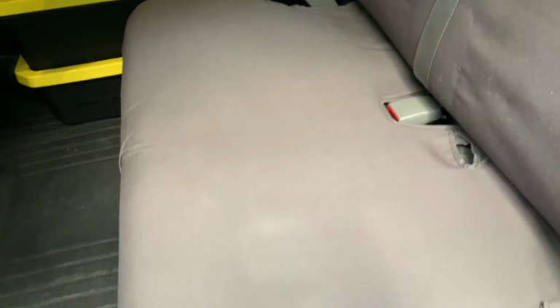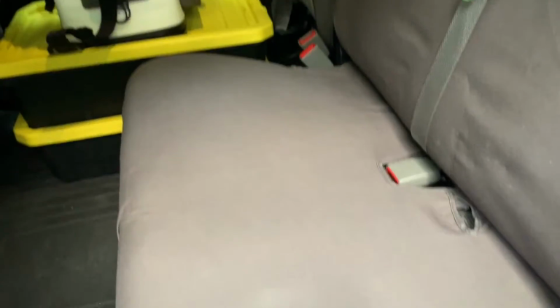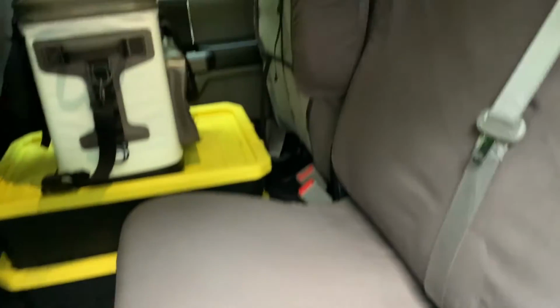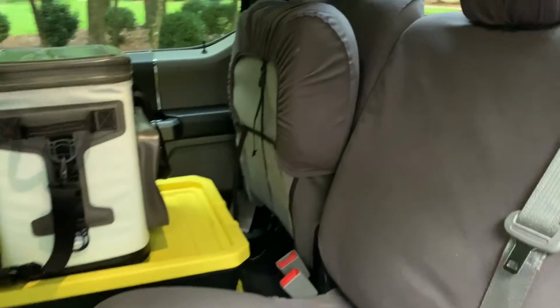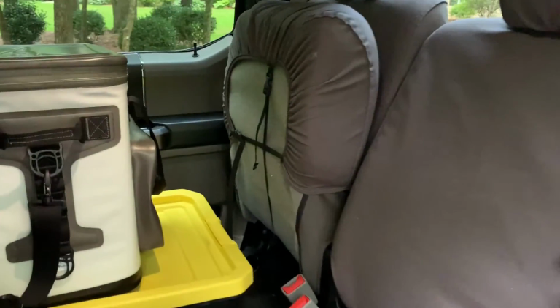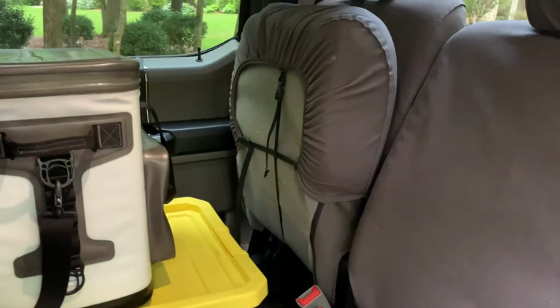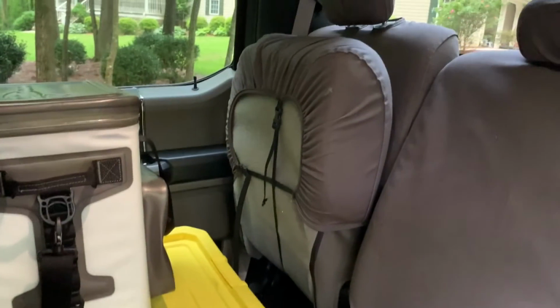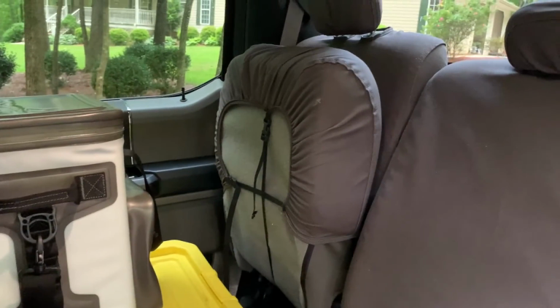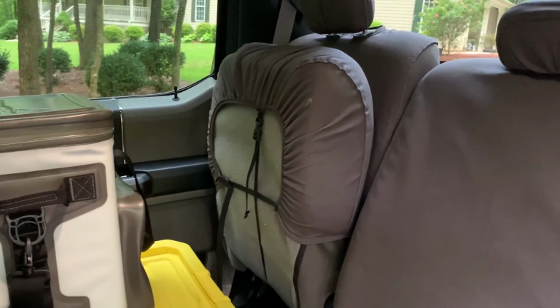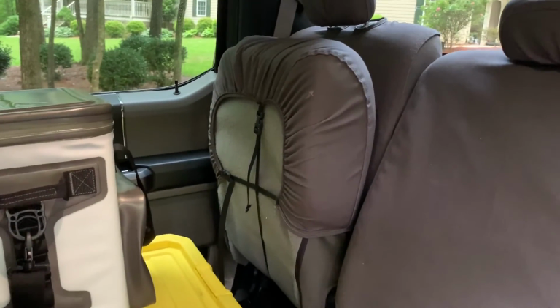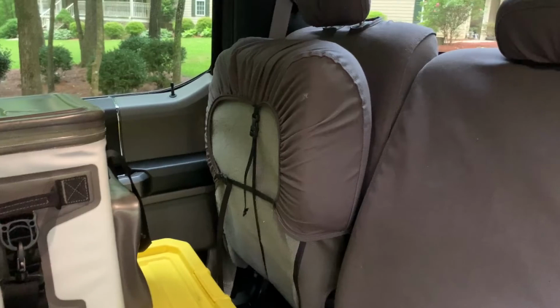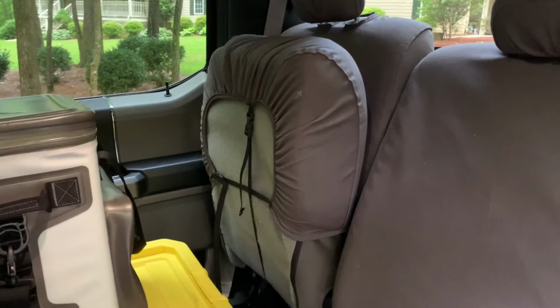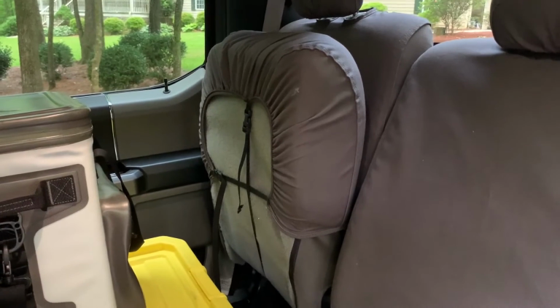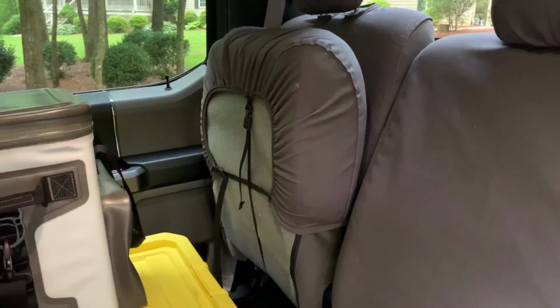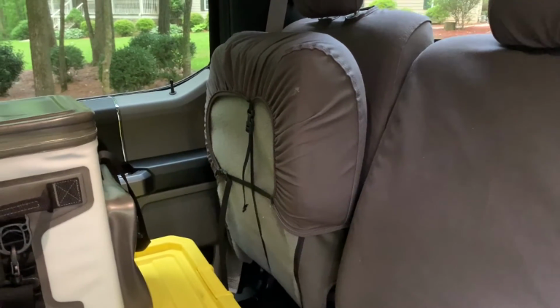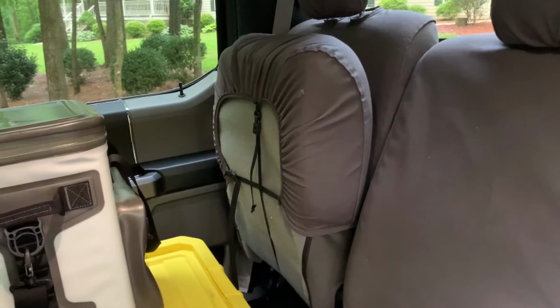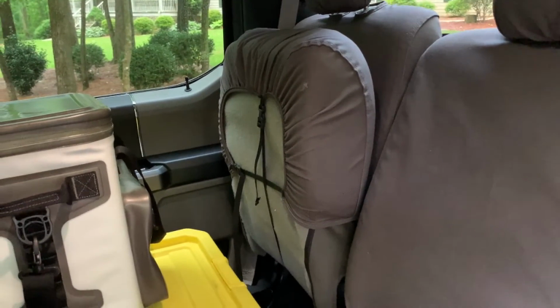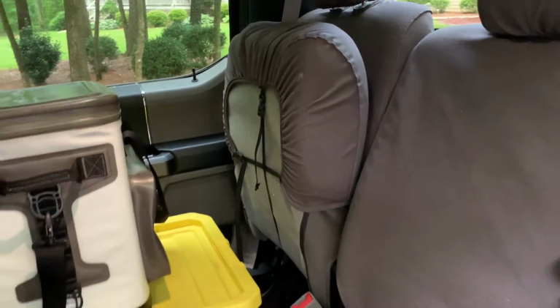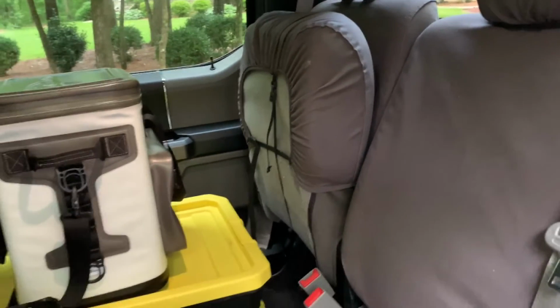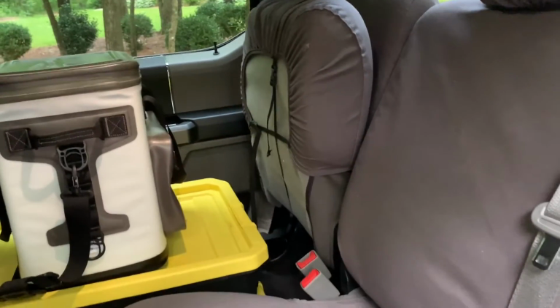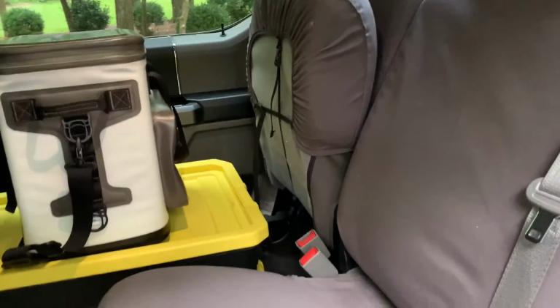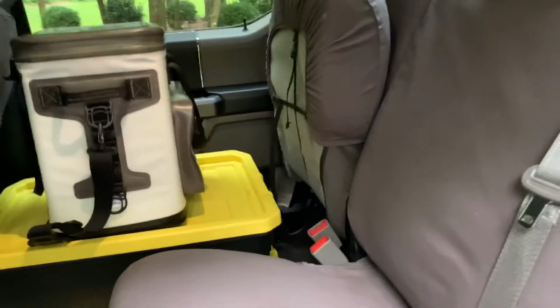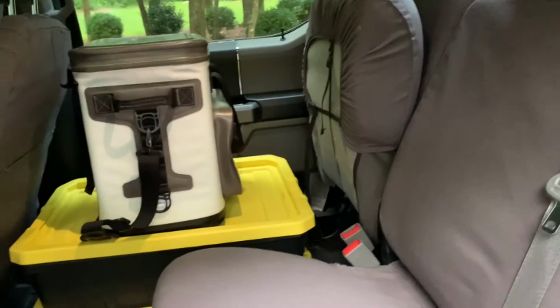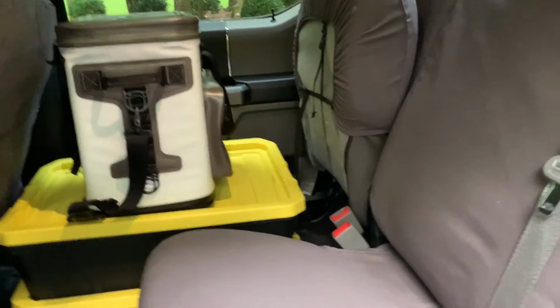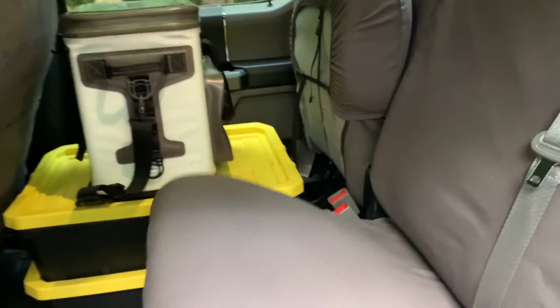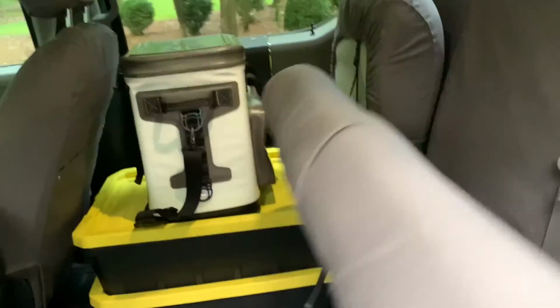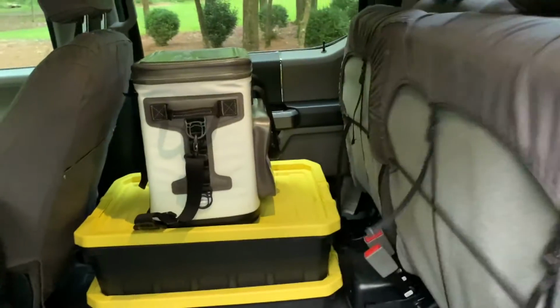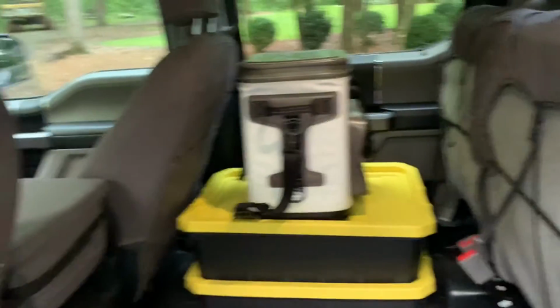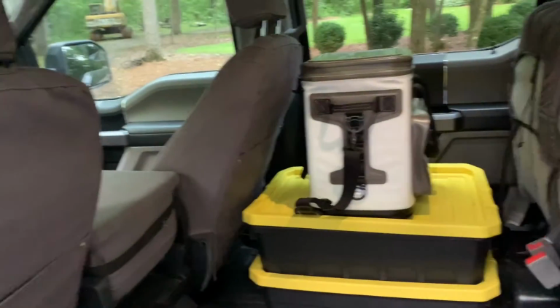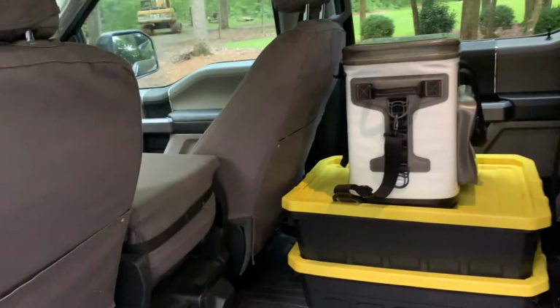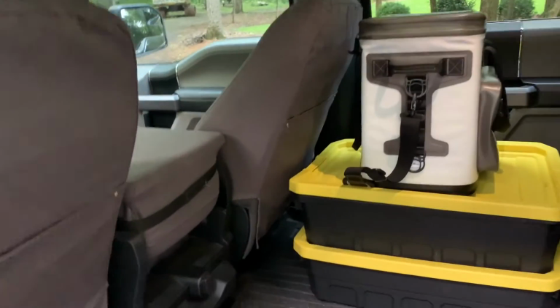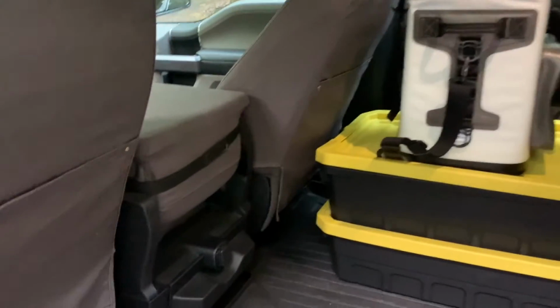They're very durable and hold up well. I've got the 60/40 bench seat back here. Honestly, I like them. They're expensive, but if I had to do it again and was getting another new truck, I would definitely buy some more.